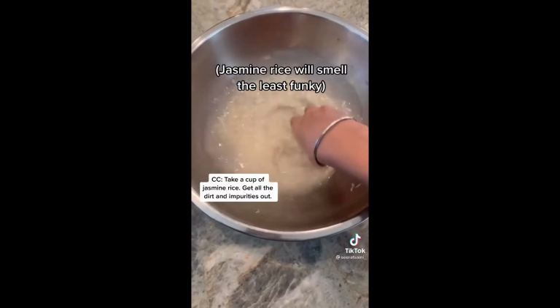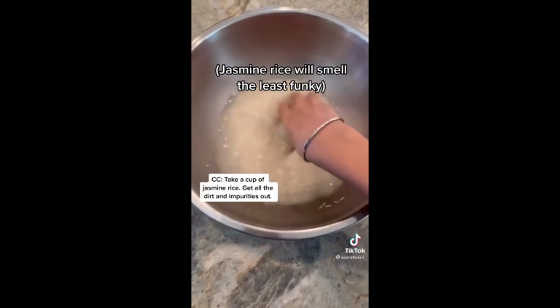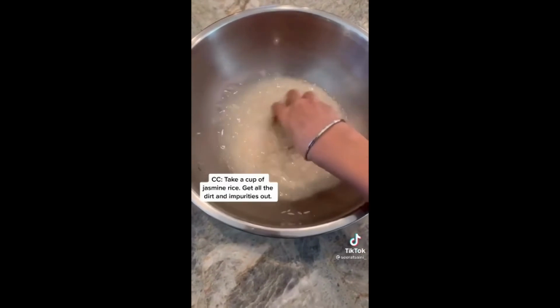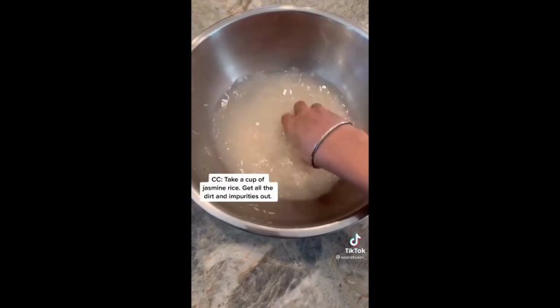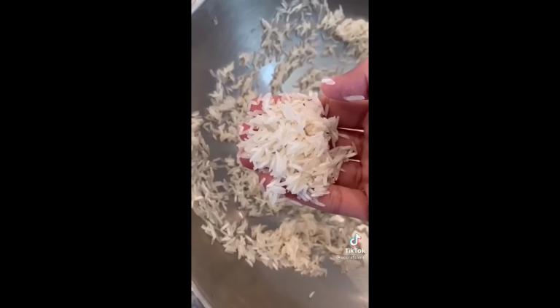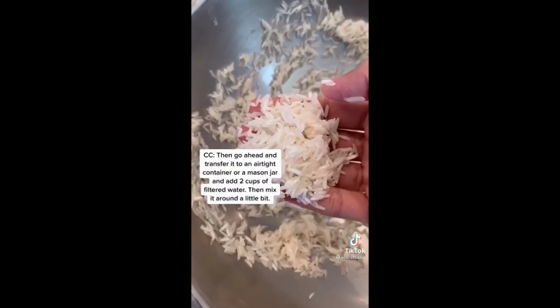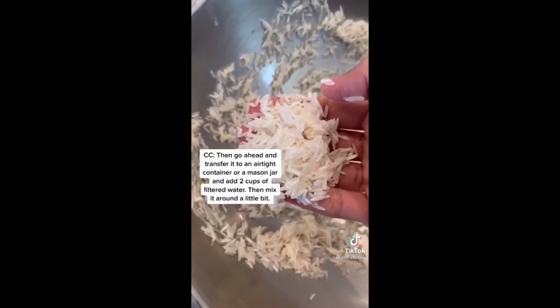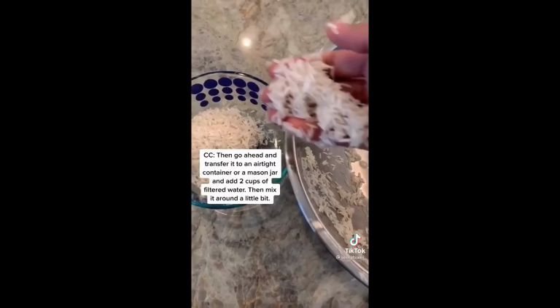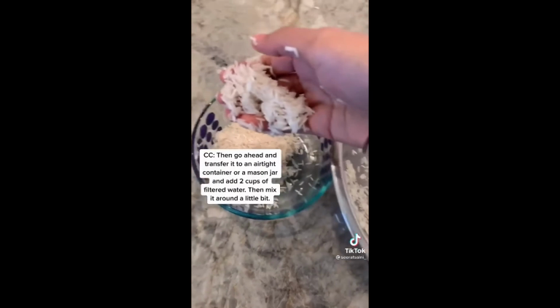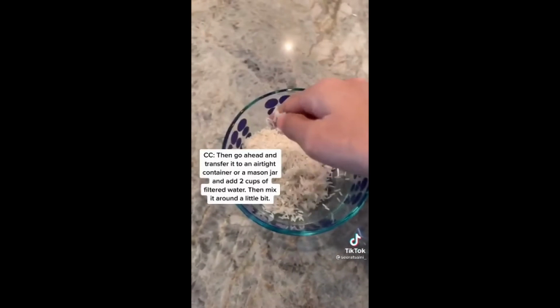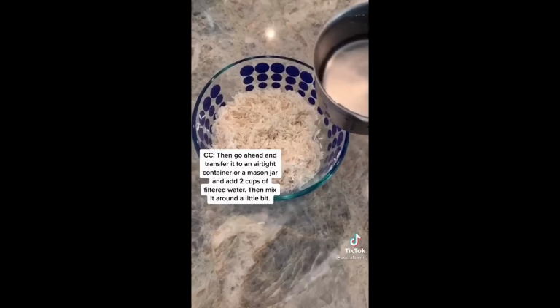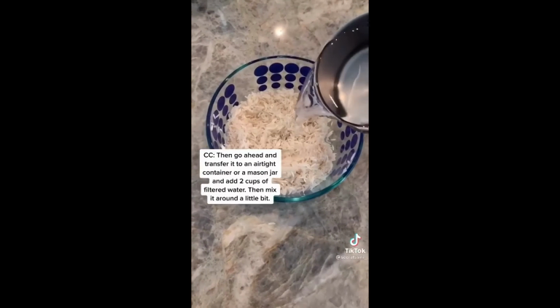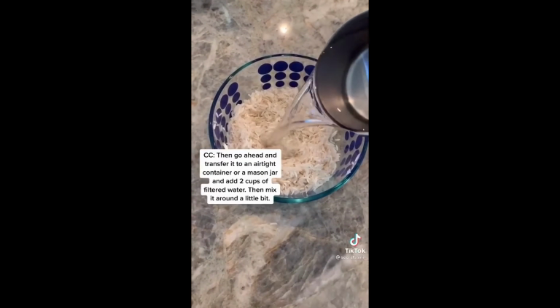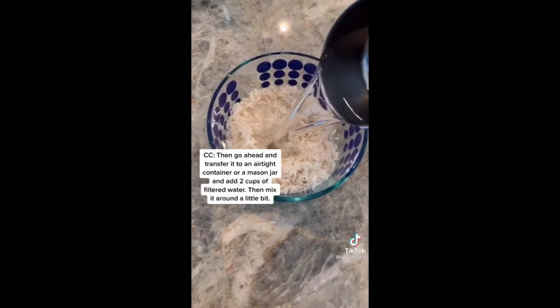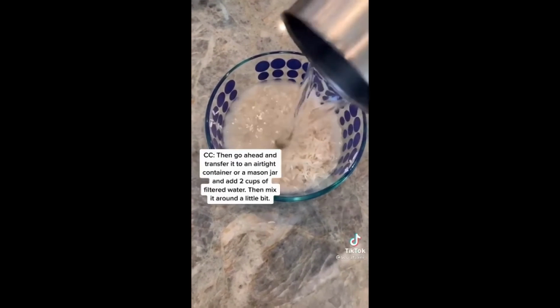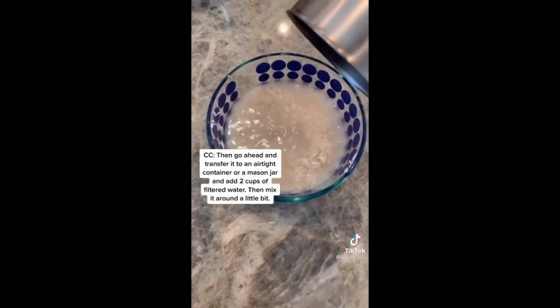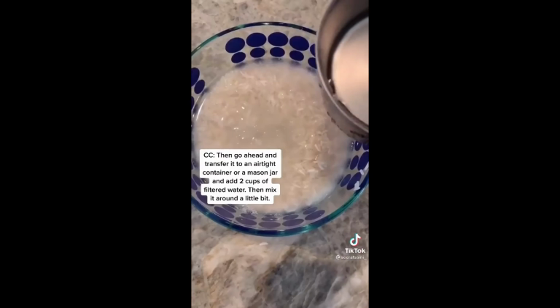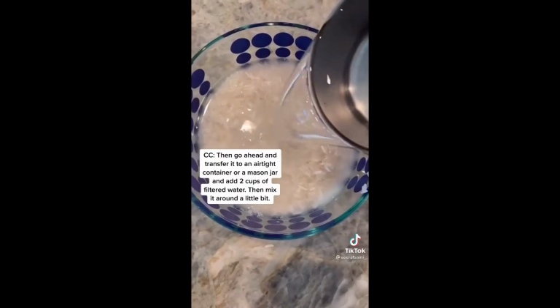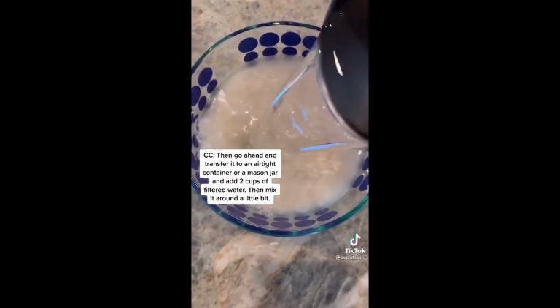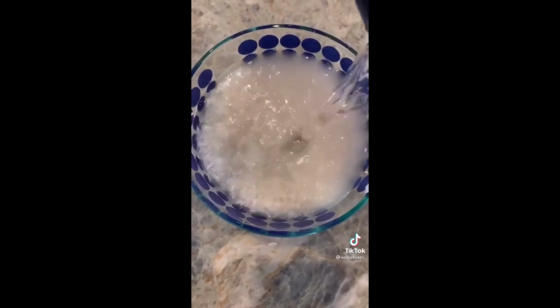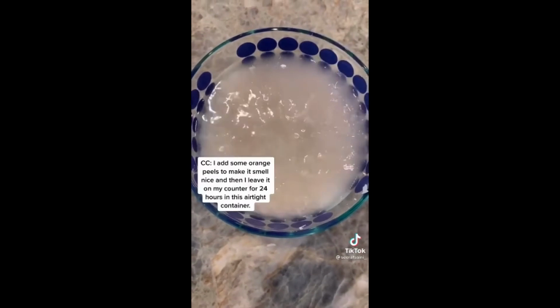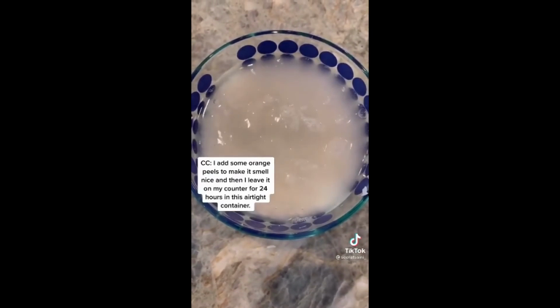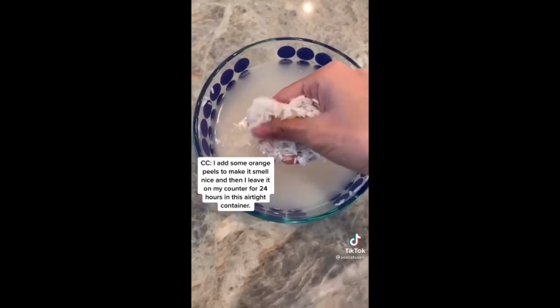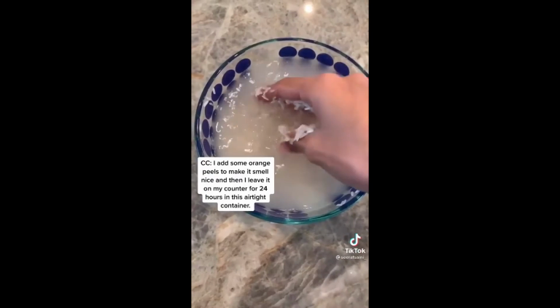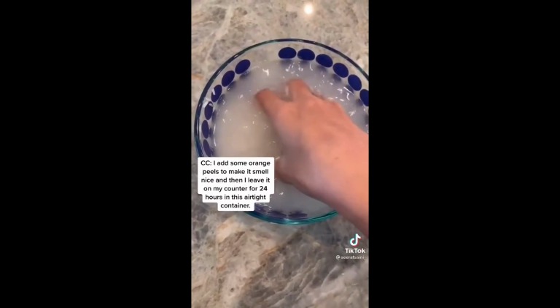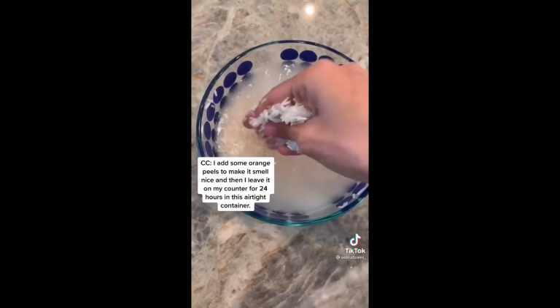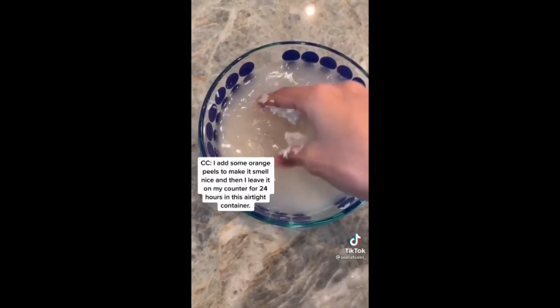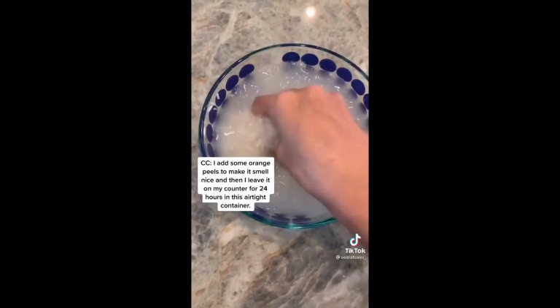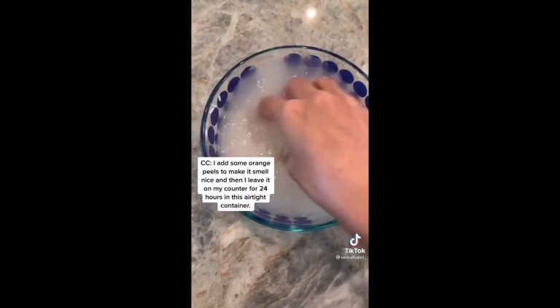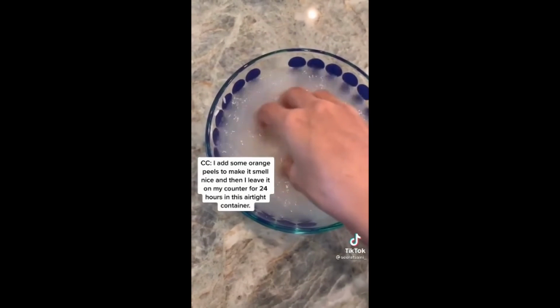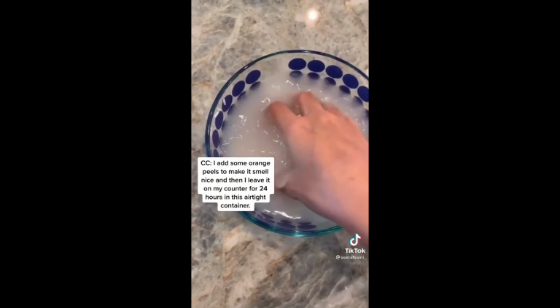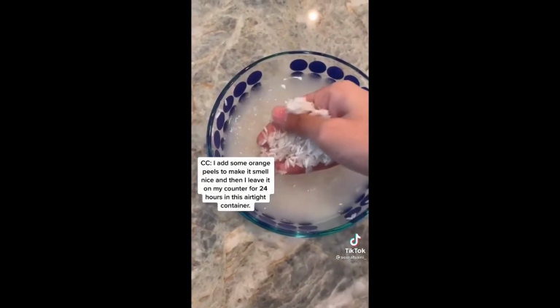Take a cup of jasmine rice, get all the dirt and impurities out, then transfer it to an airtight container or a mason jar and add two cups of filtered water. Mix it around a little bit. I add some orange peels to make it smell nice, and then I leave it on my counter for 24 hours in the airtight container.